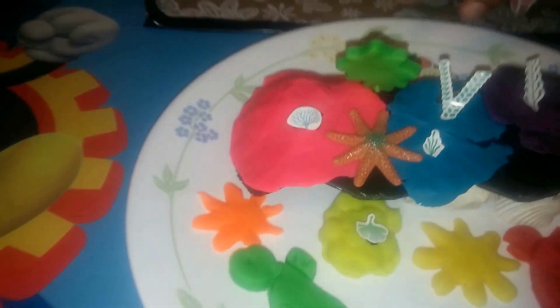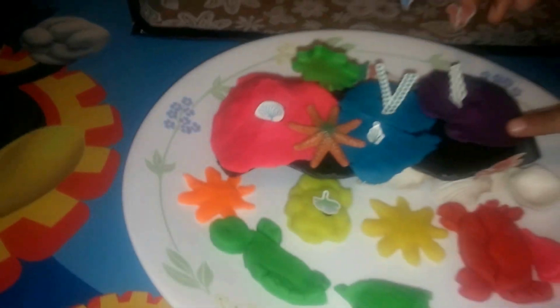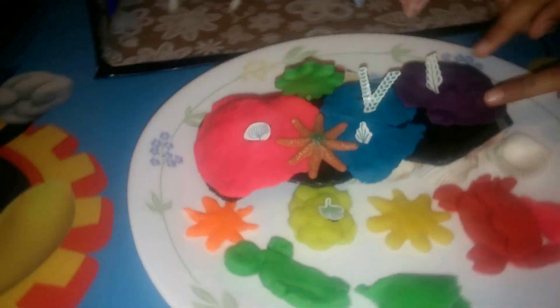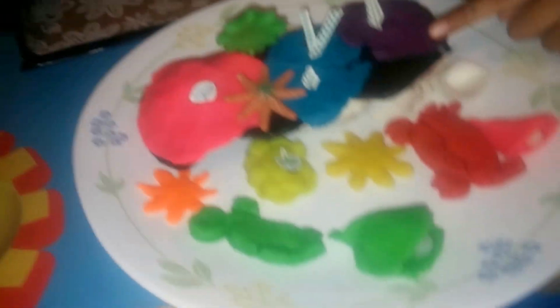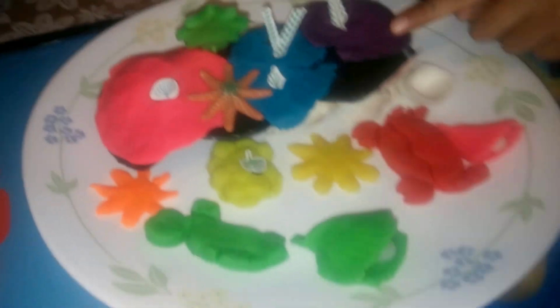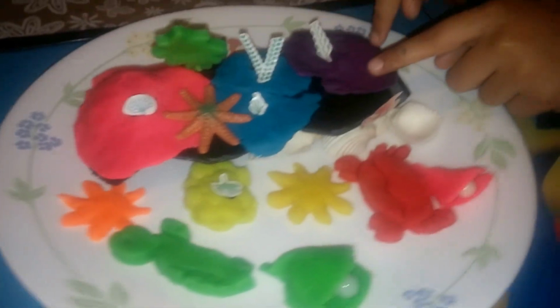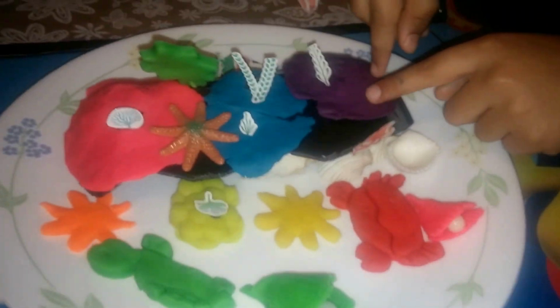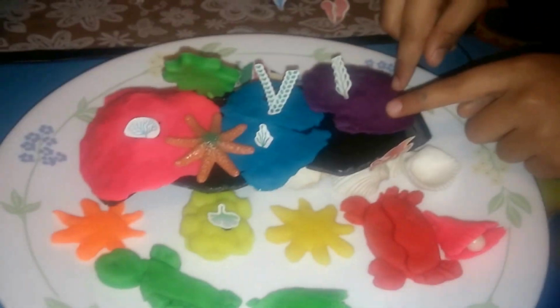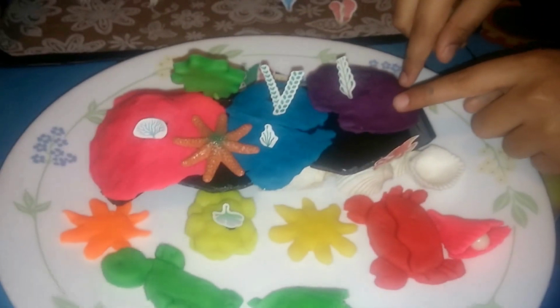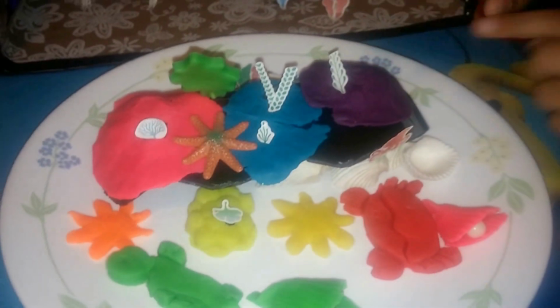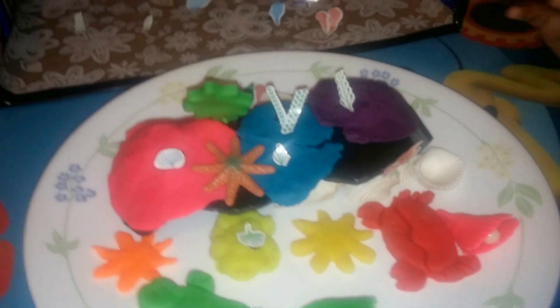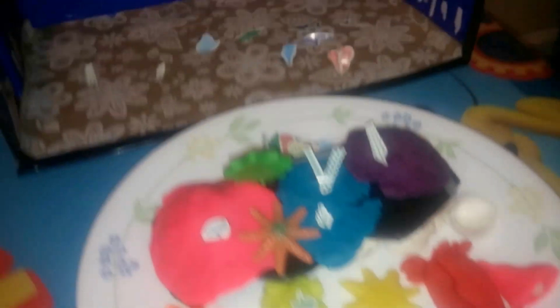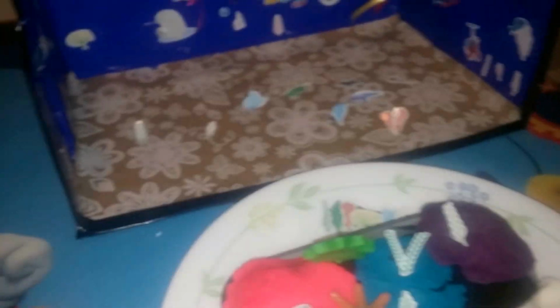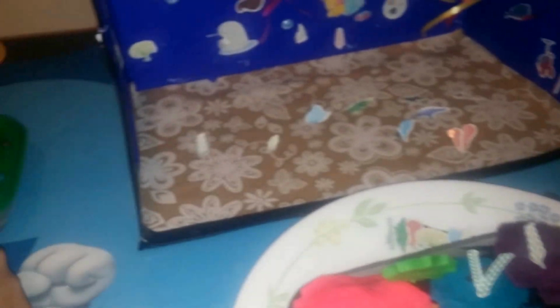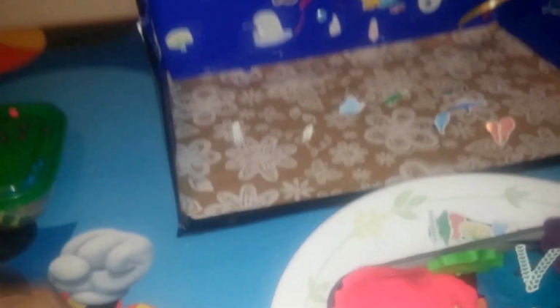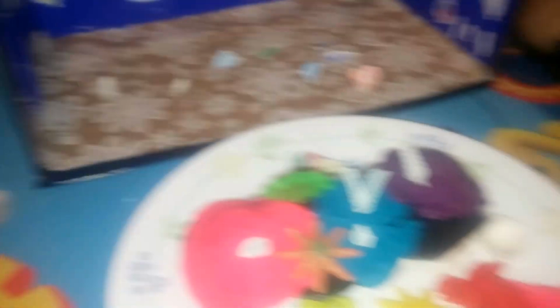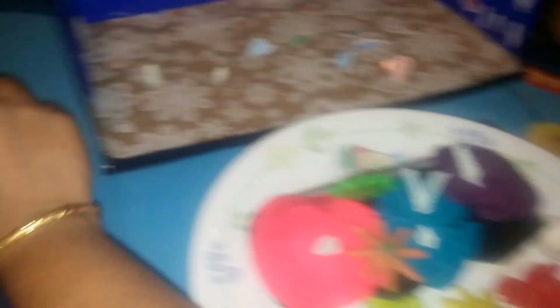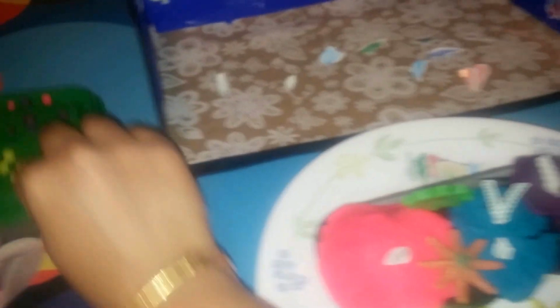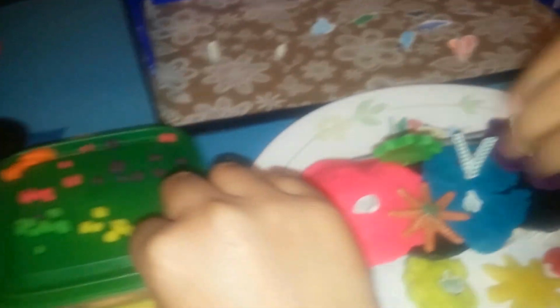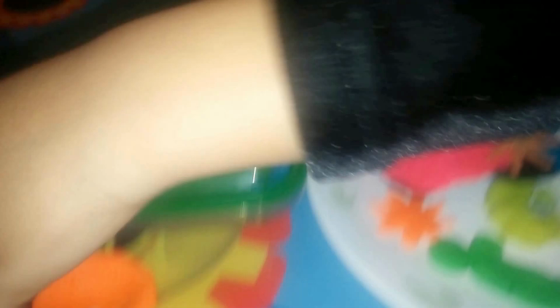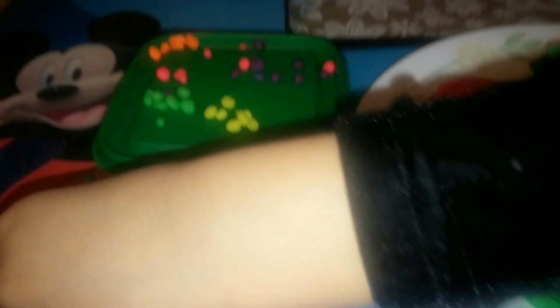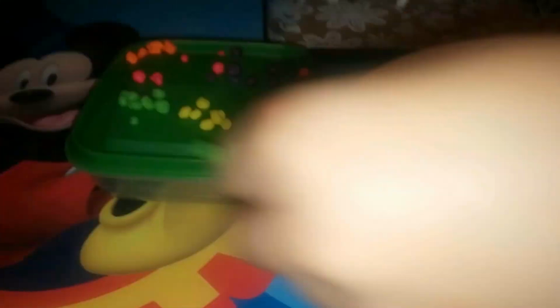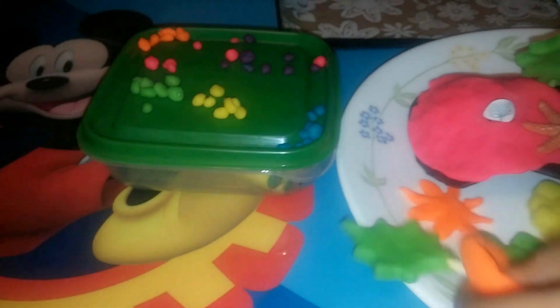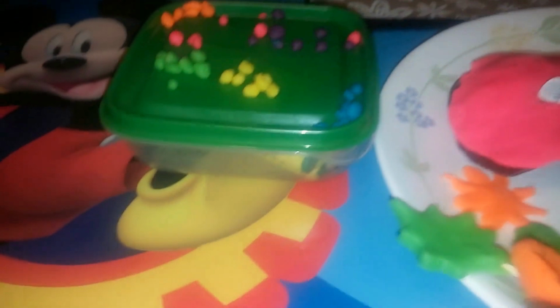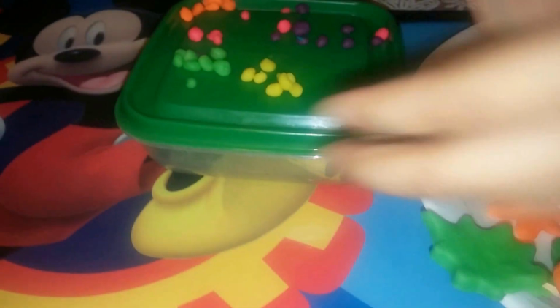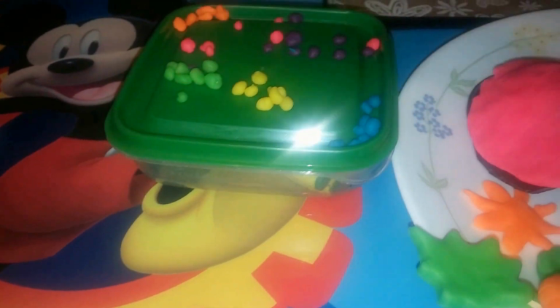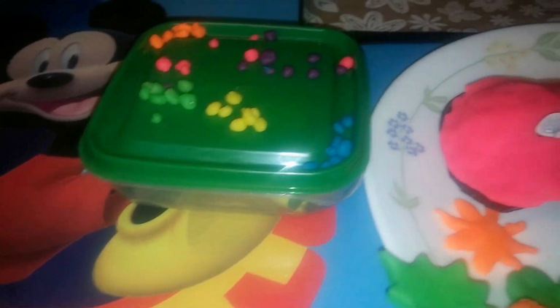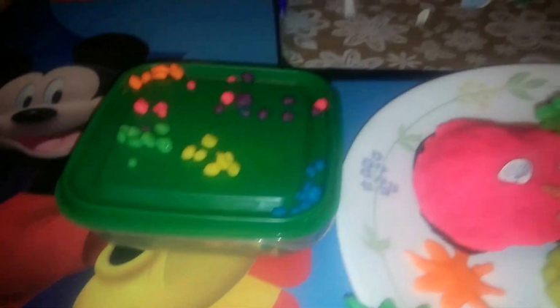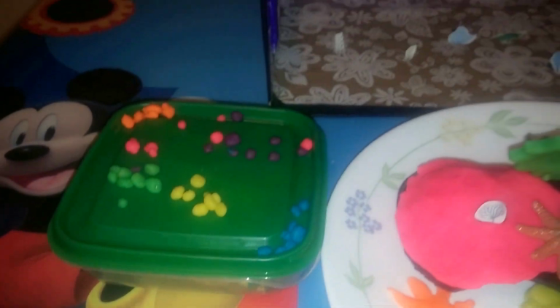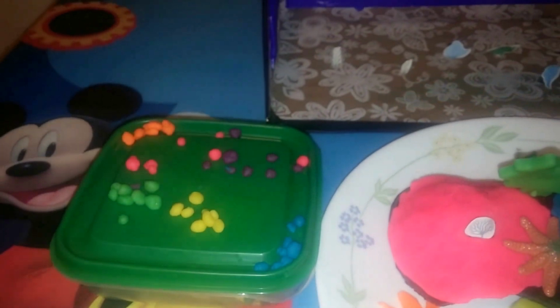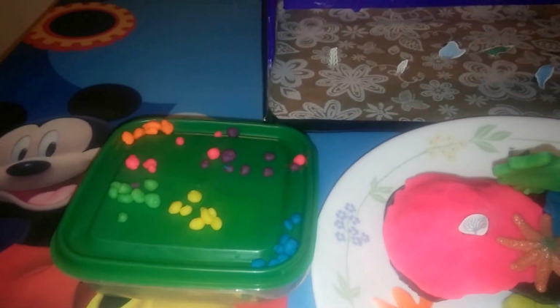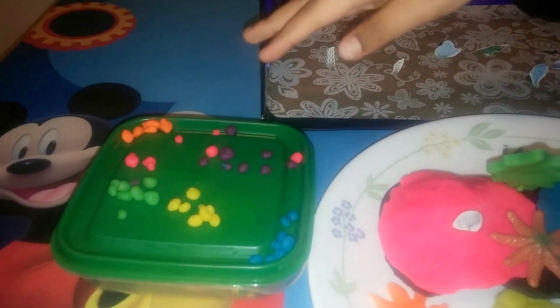This is the color relief. And after that, these are the fishies. Eggs.